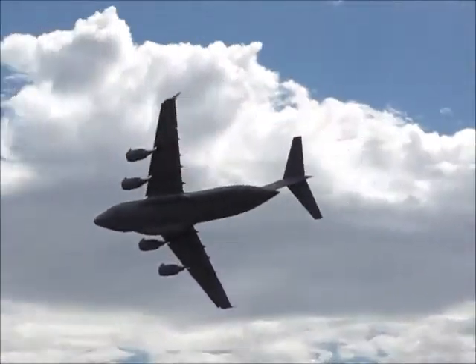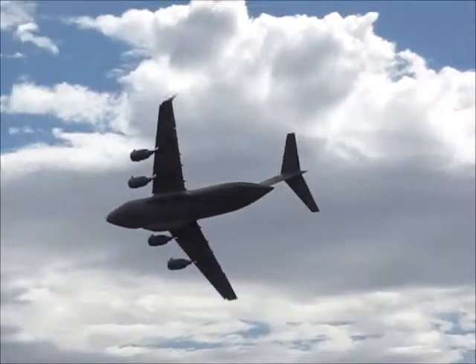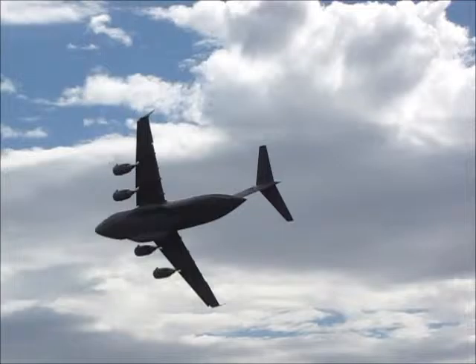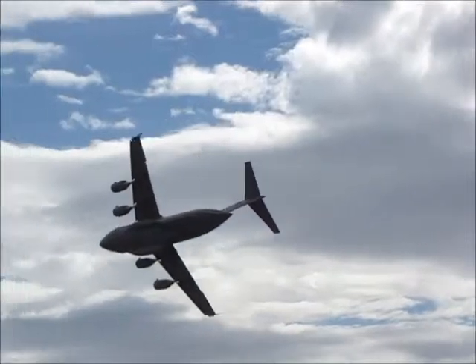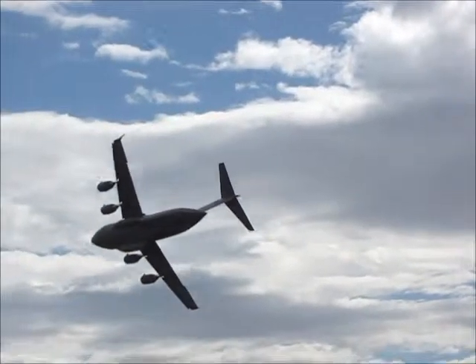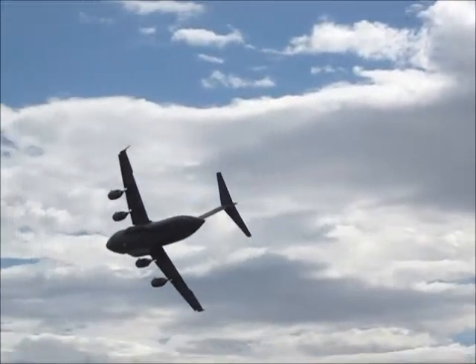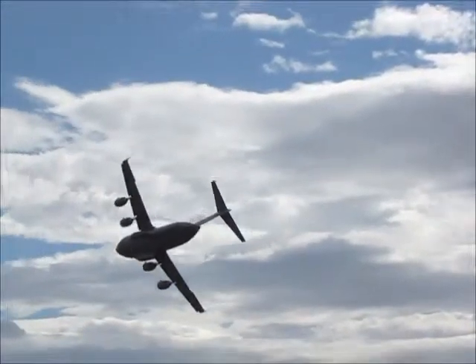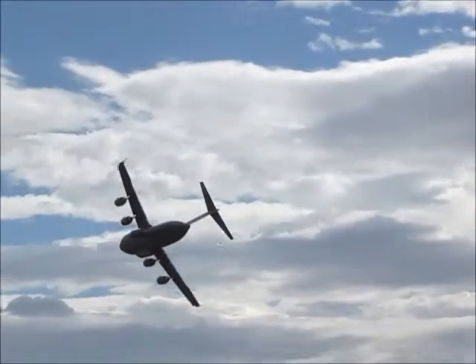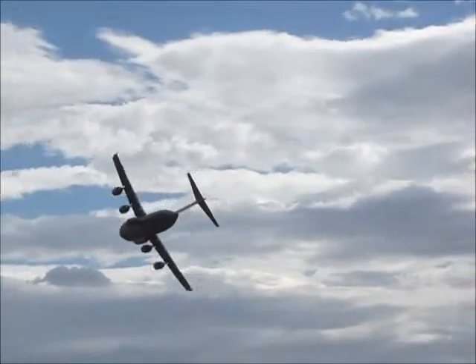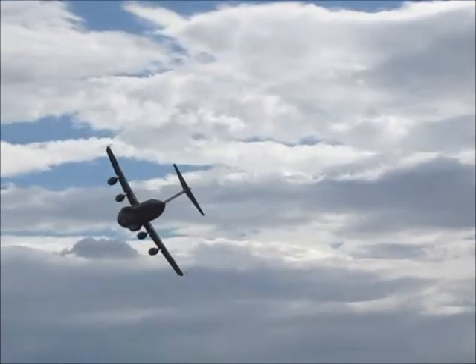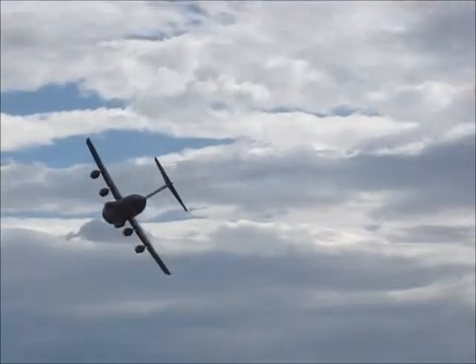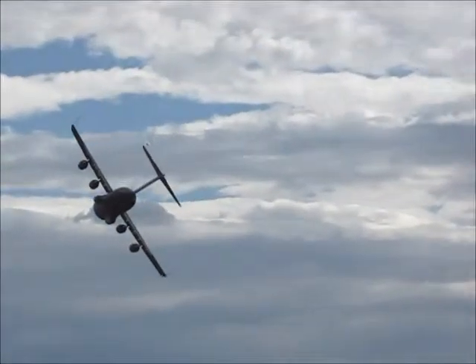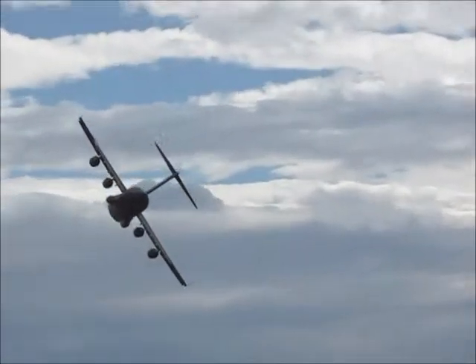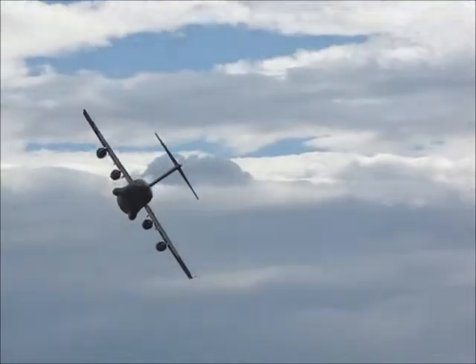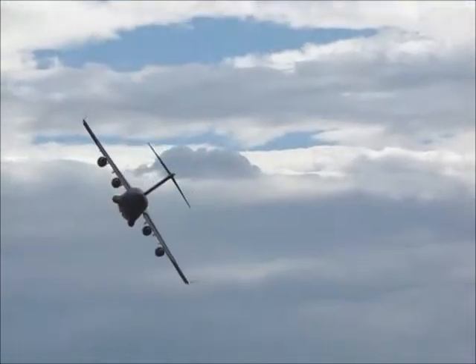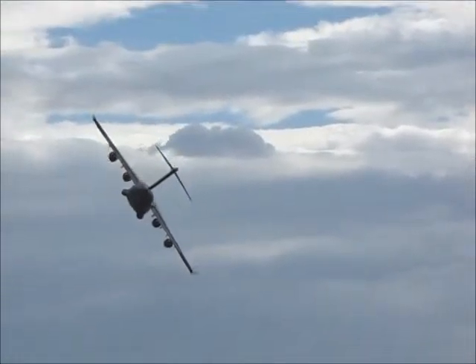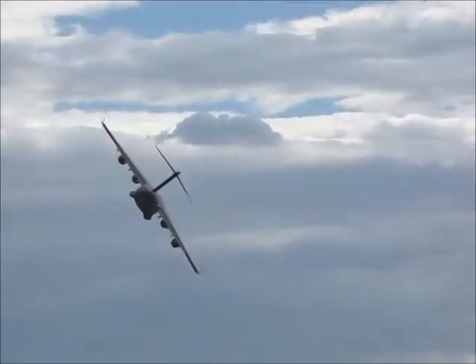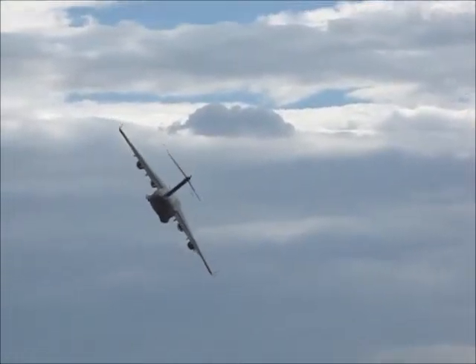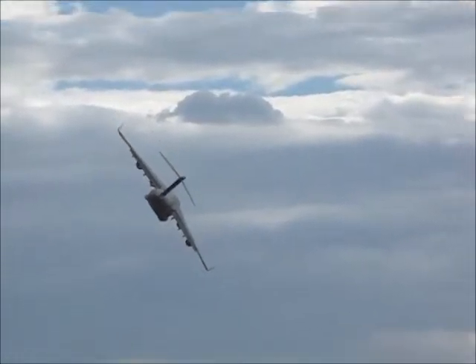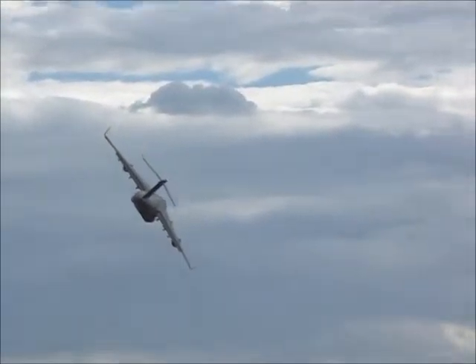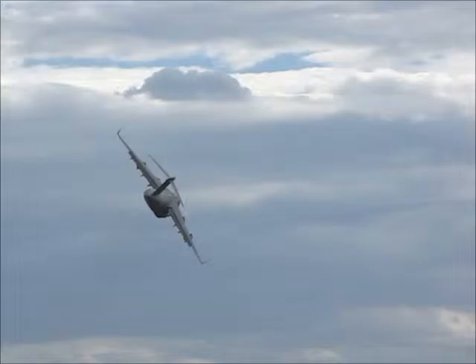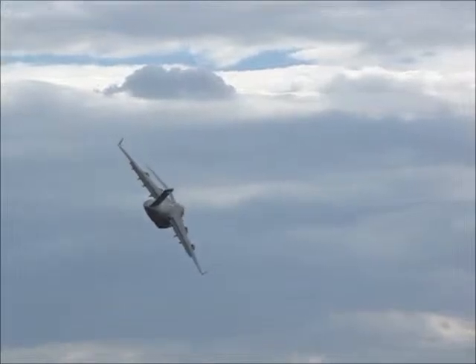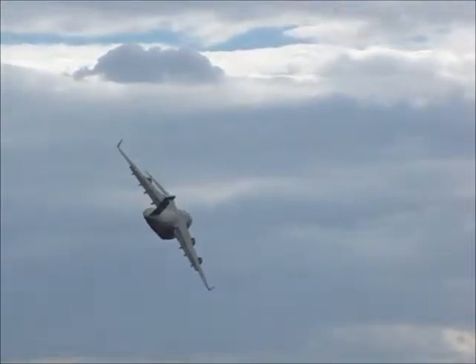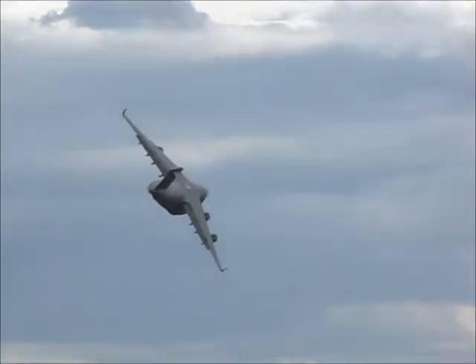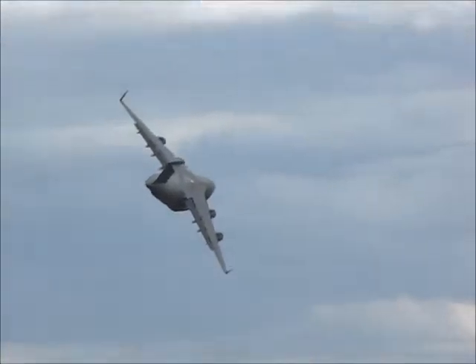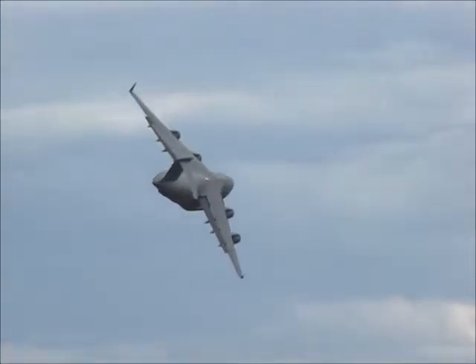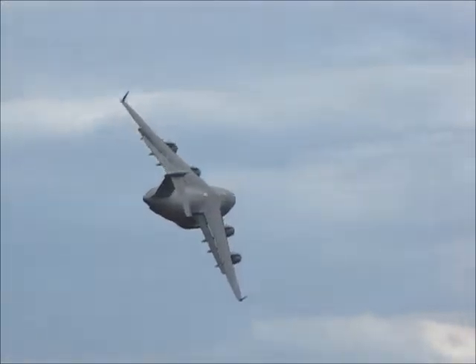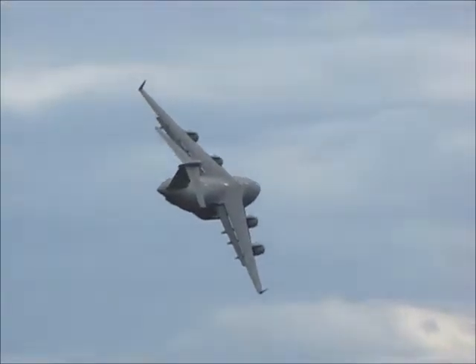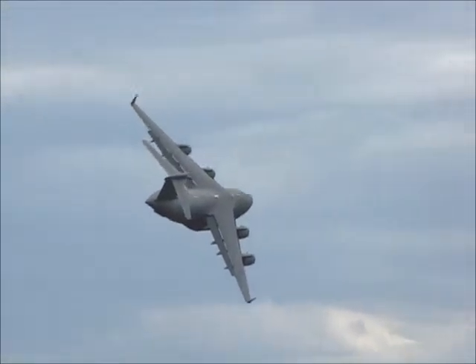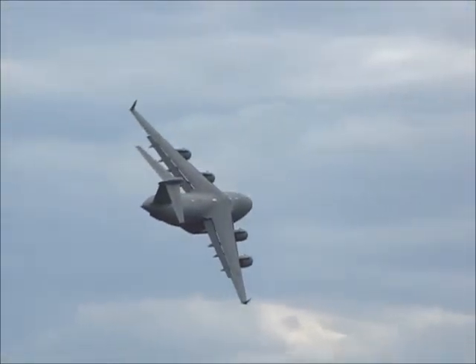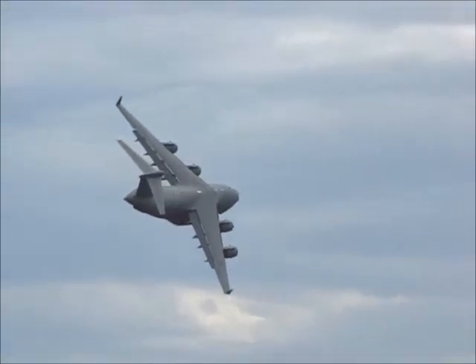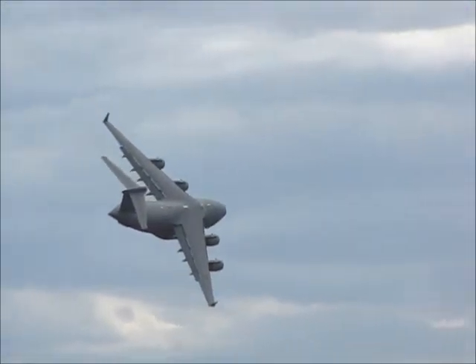Slow speed pass there — you can see the leading edge devices, the flaps on the front of the wing and the flaps also on the back of the wing providing the extra lift. This aircraft...